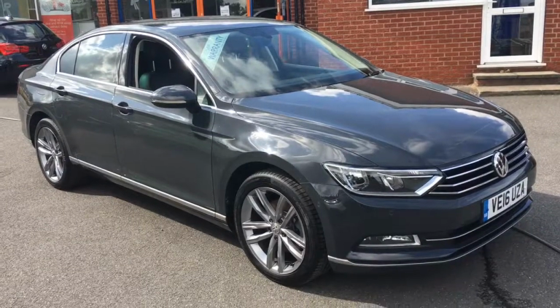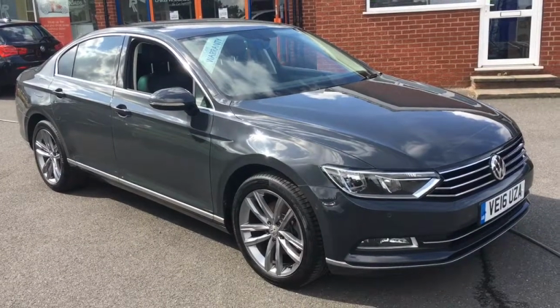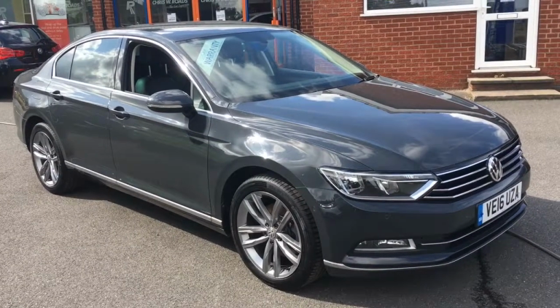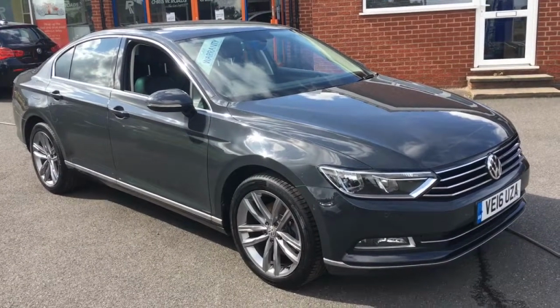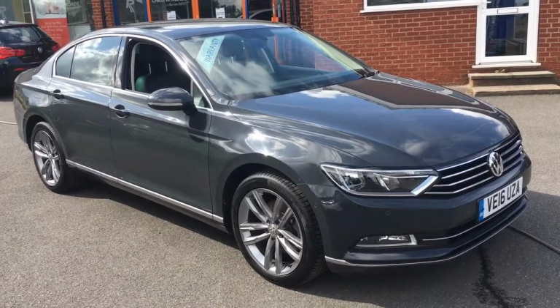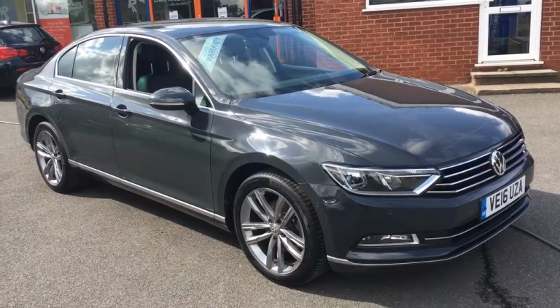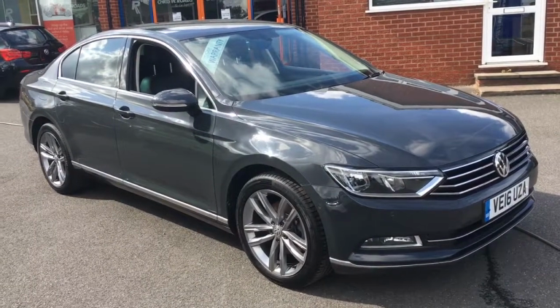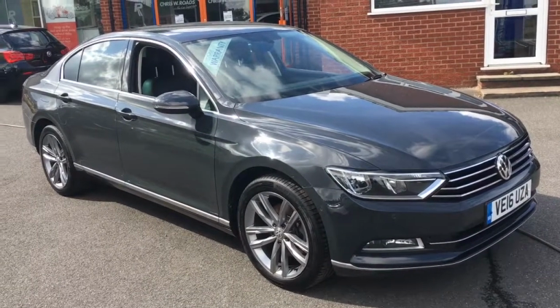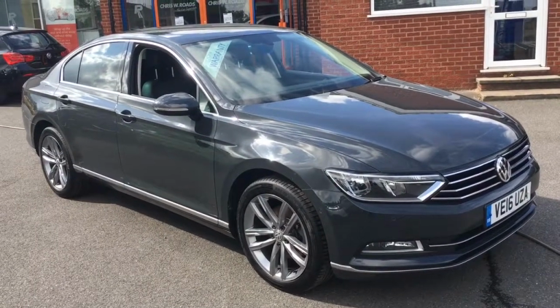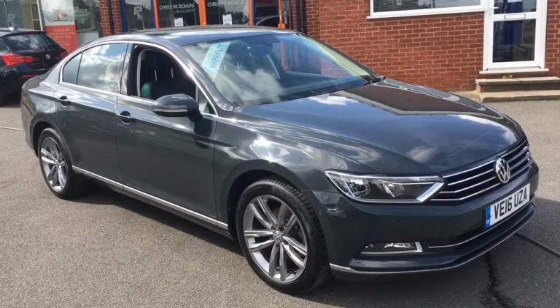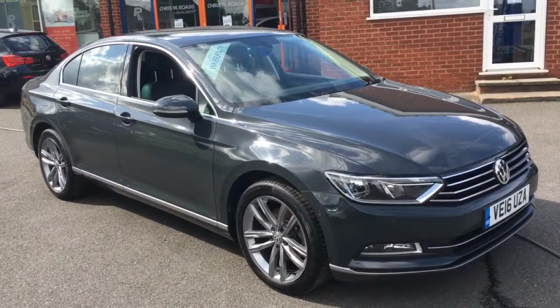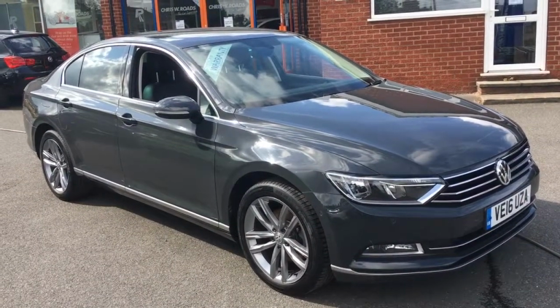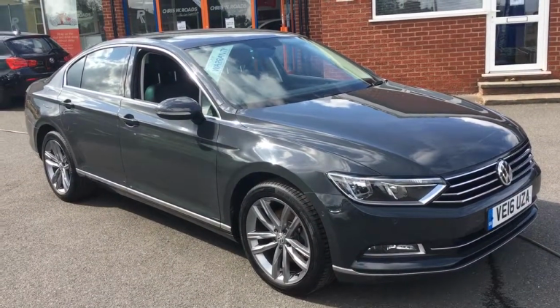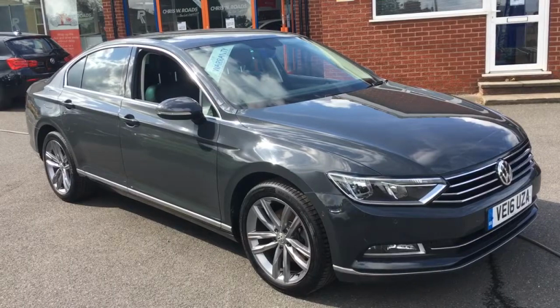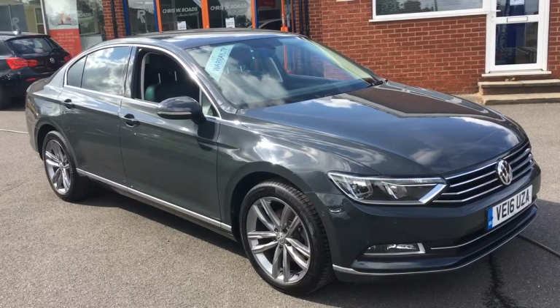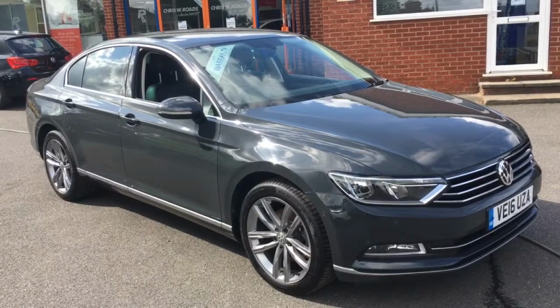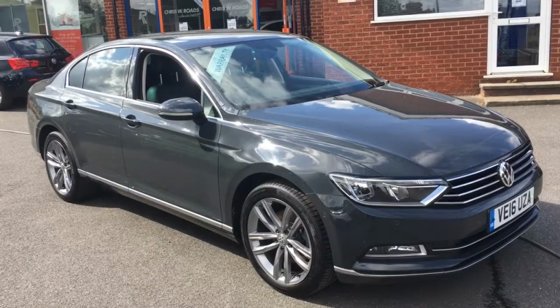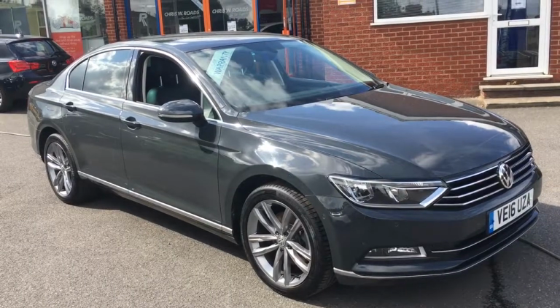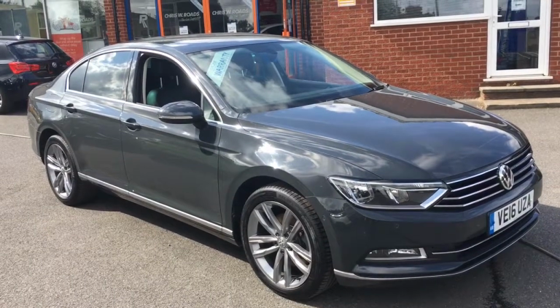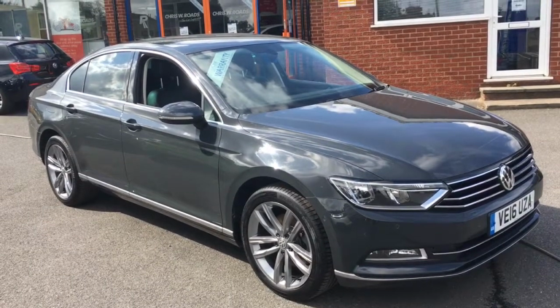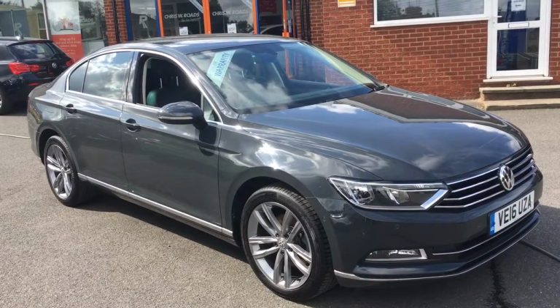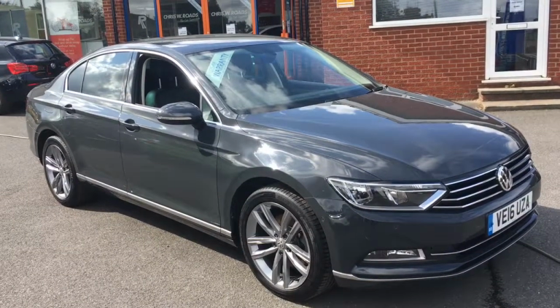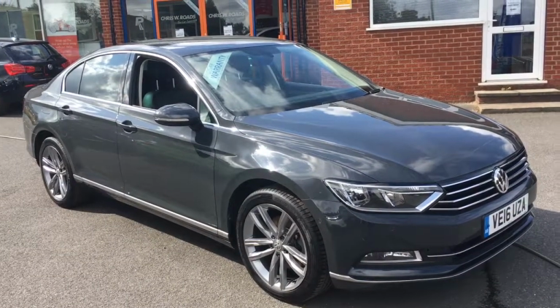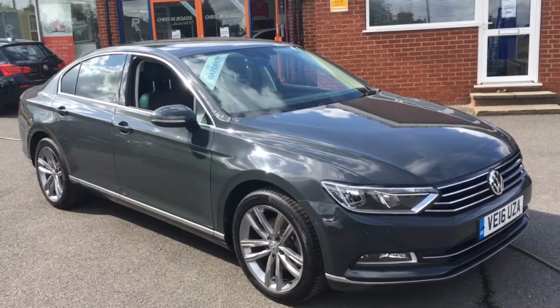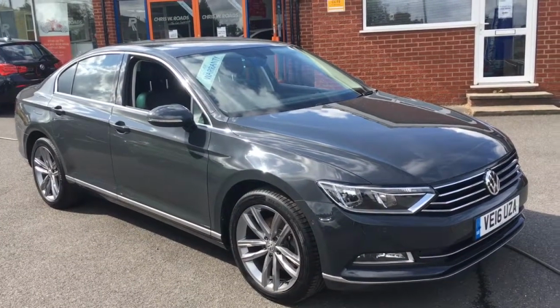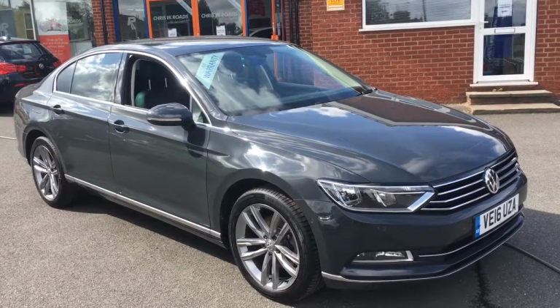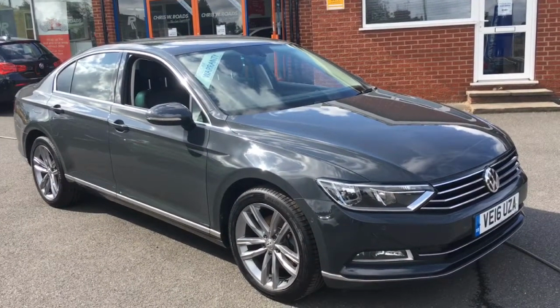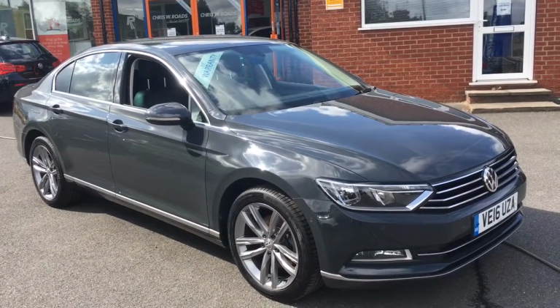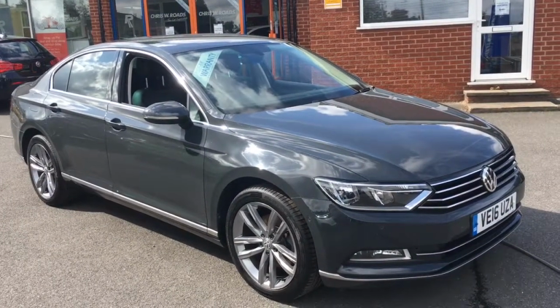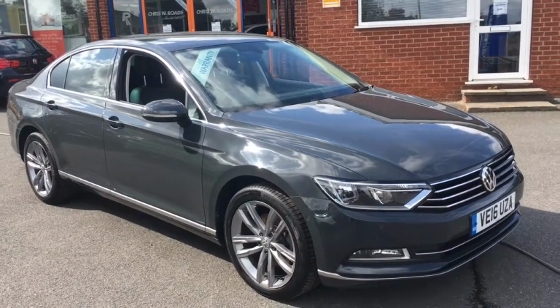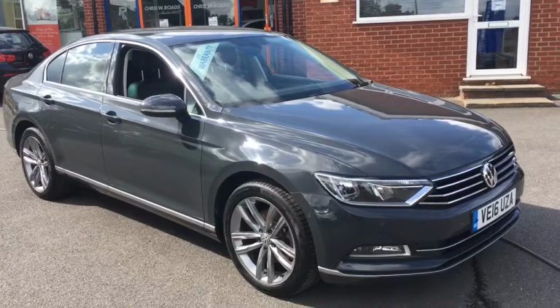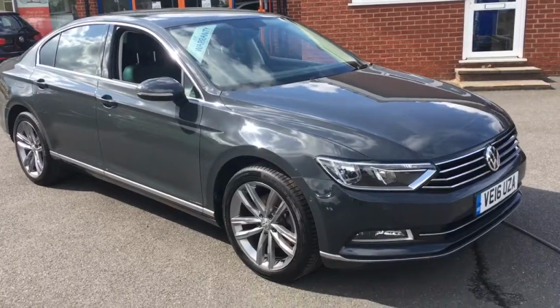Hello, this is Rob from Chris W.E. Roads. Here we have a VW Passat which looks really smart in grey. It's got some great features on the interior to get on to later on in the video, so let's just start with a quick walk around.